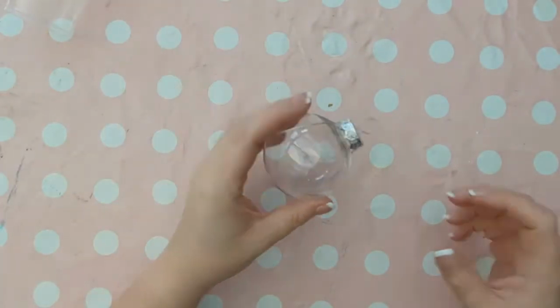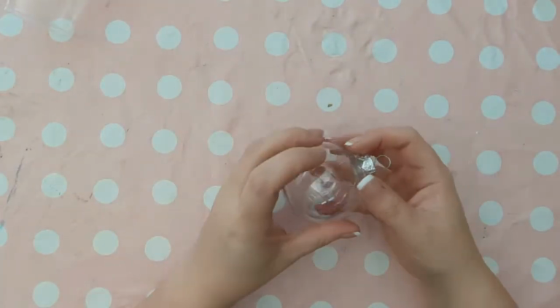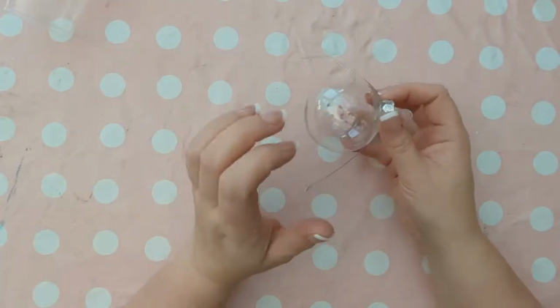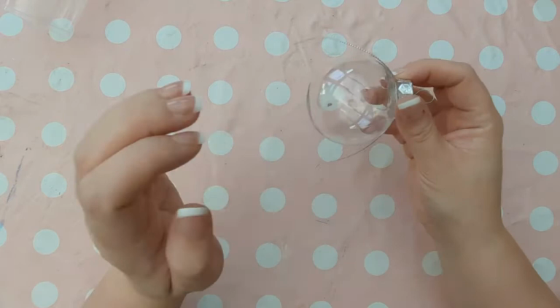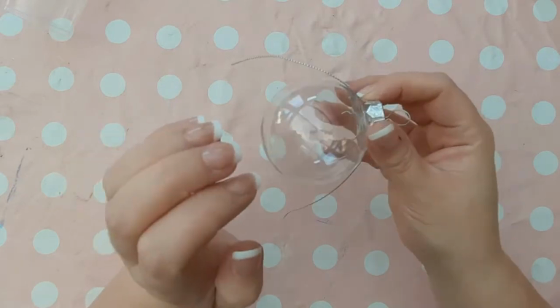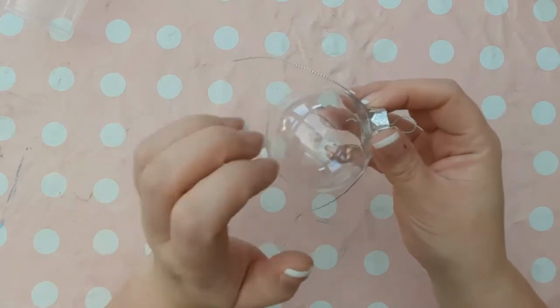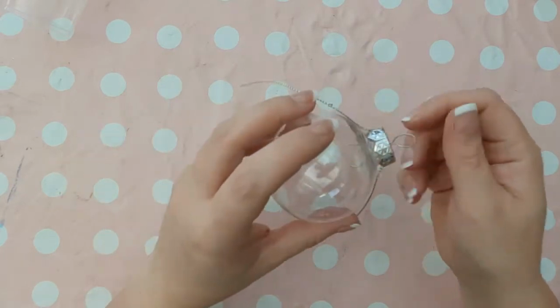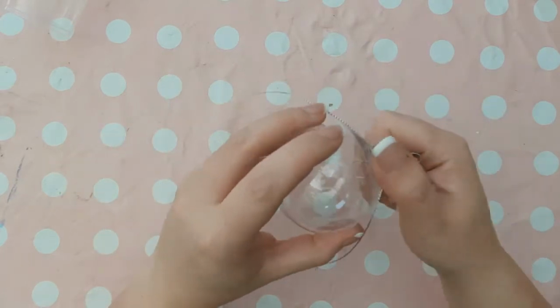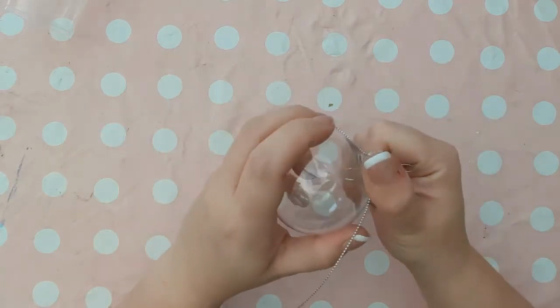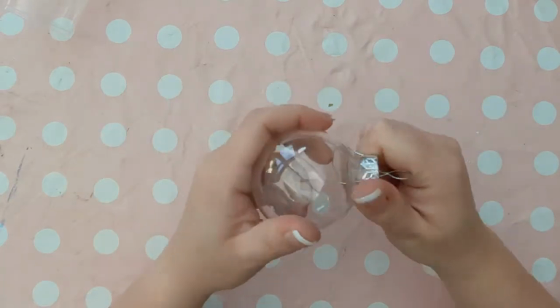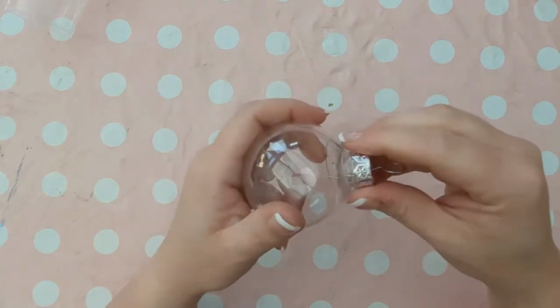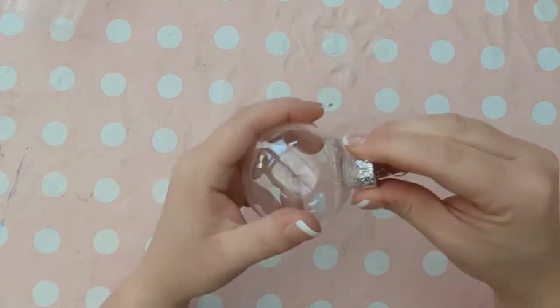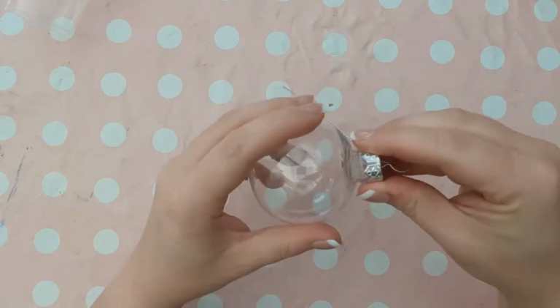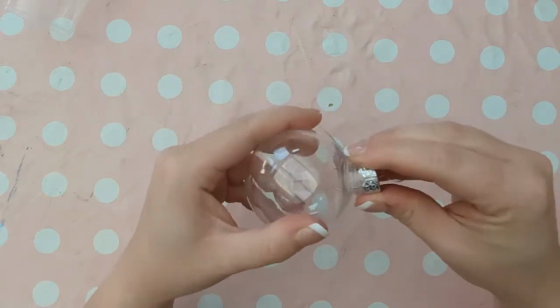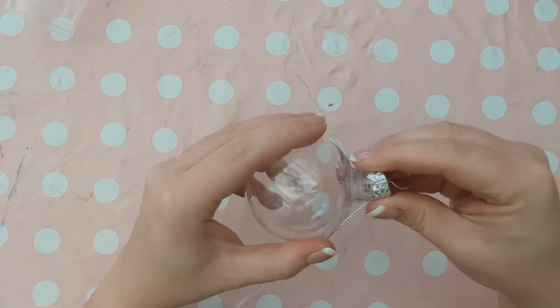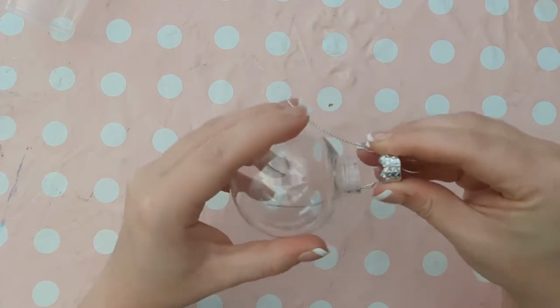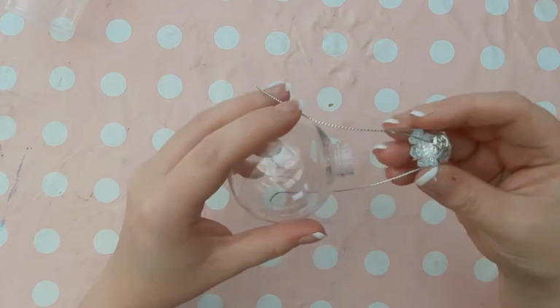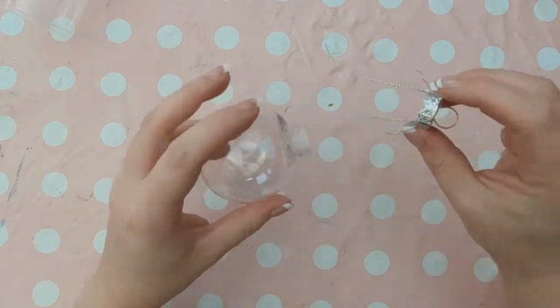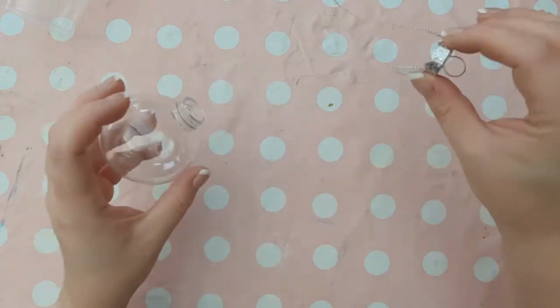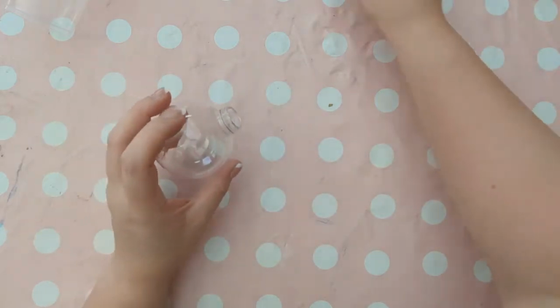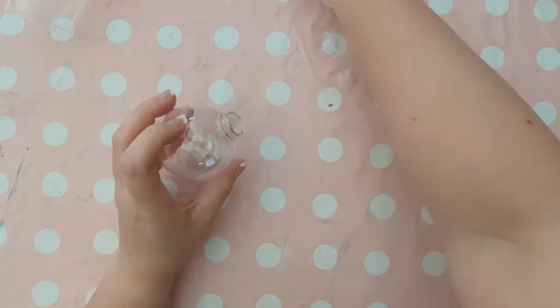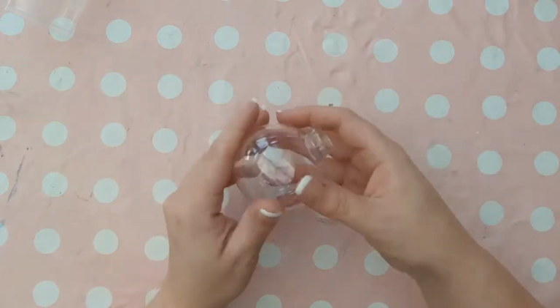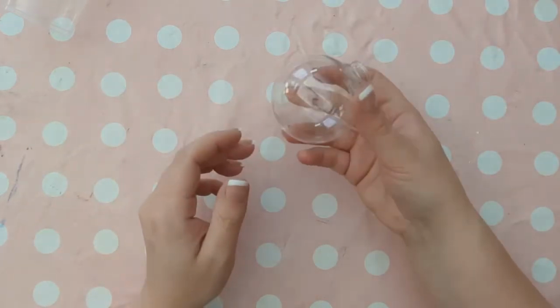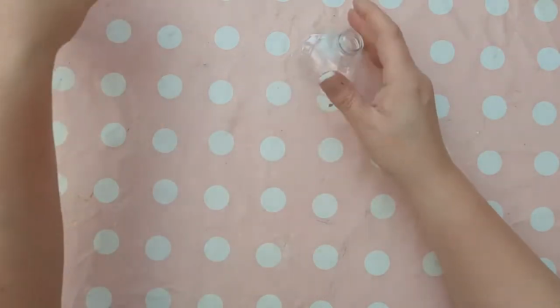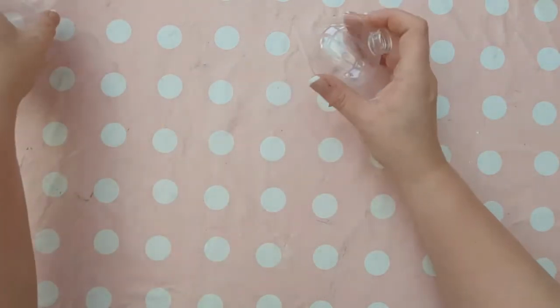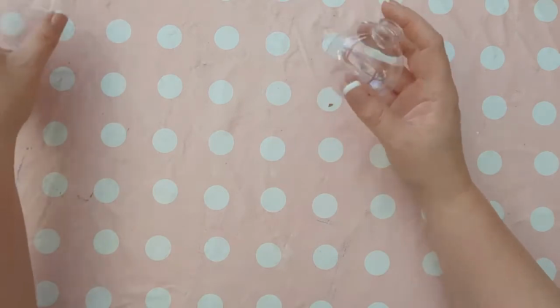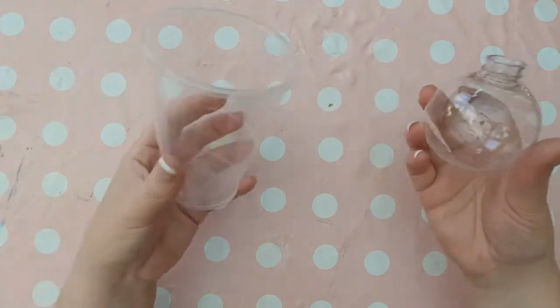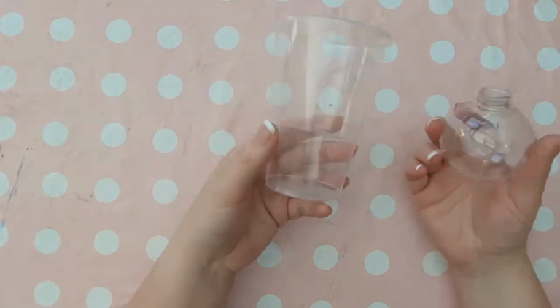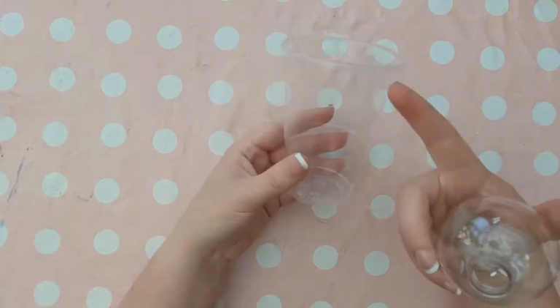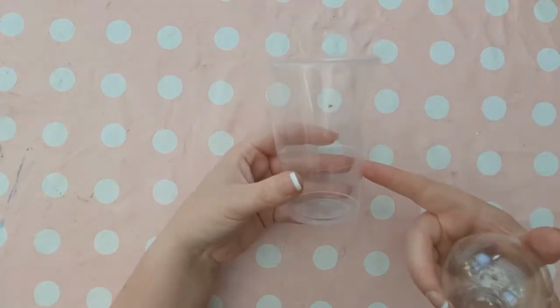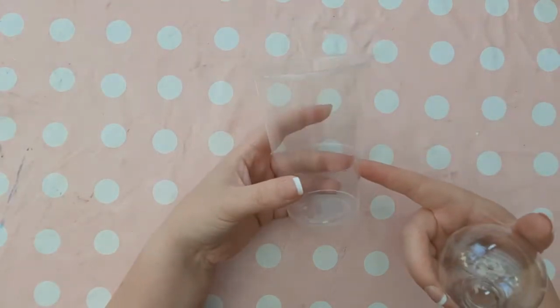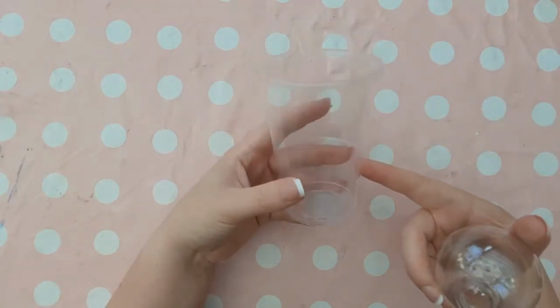It's important that for this art project you use a plastic bauble rather than a glass one because of what we'll be doing with it. The first thing you'll need to do is pull out the top of the bauble and pop this to one side for now. We'll come back to using that later so don't lose it.